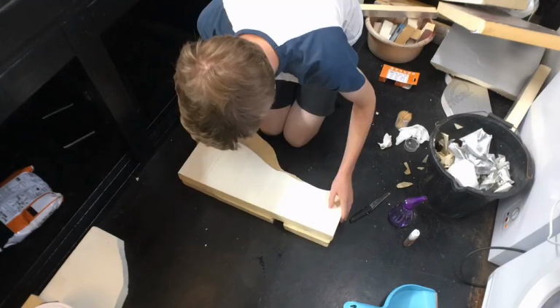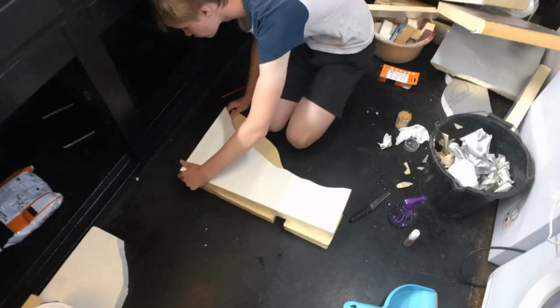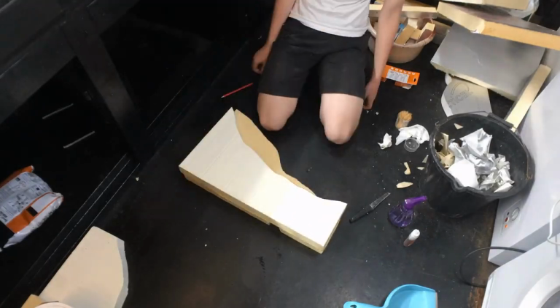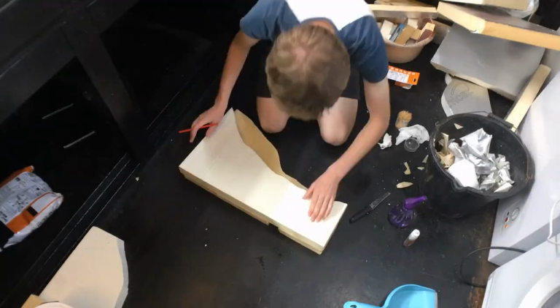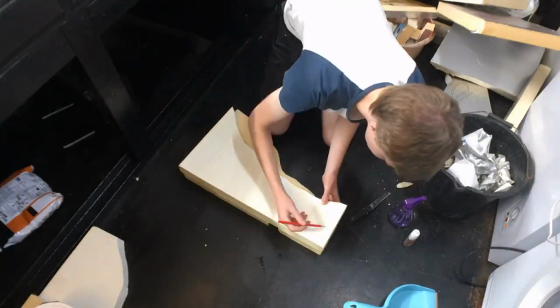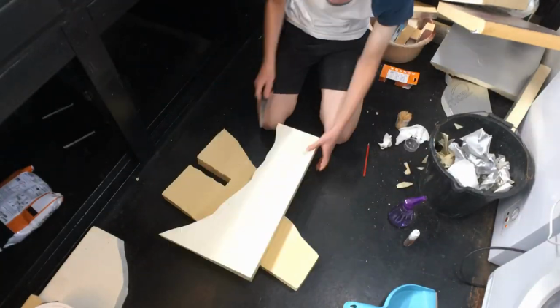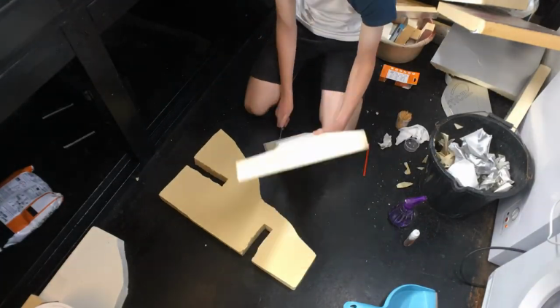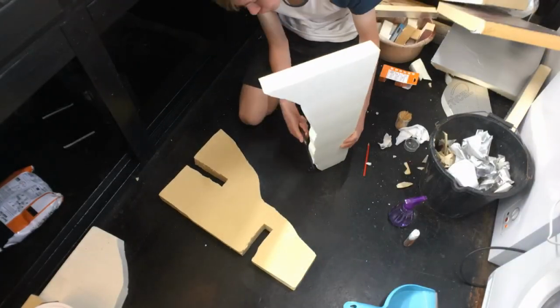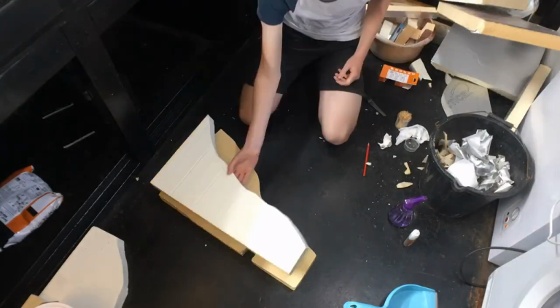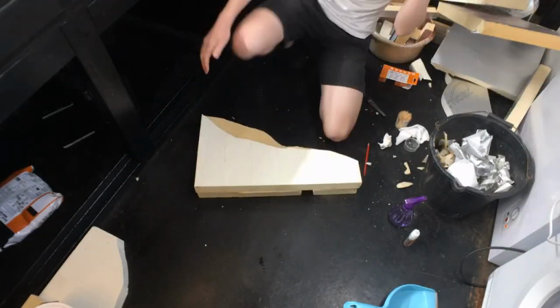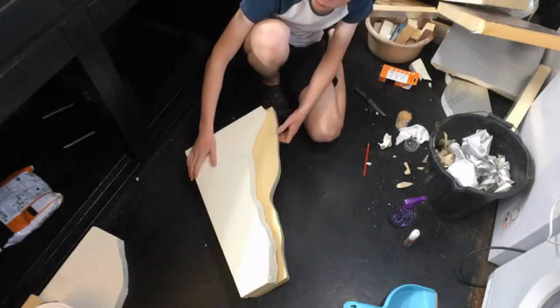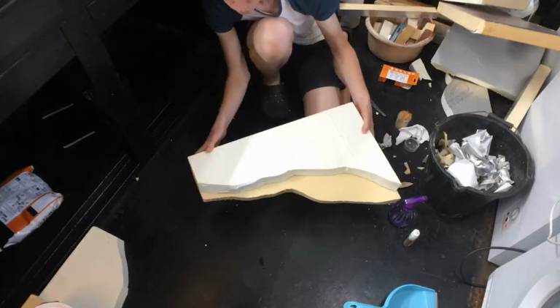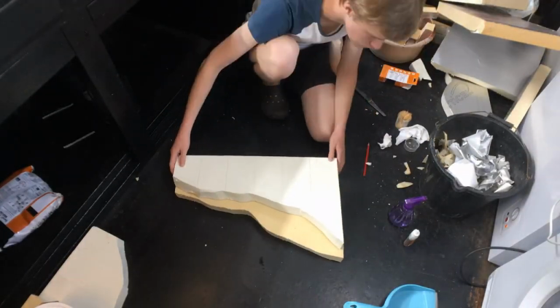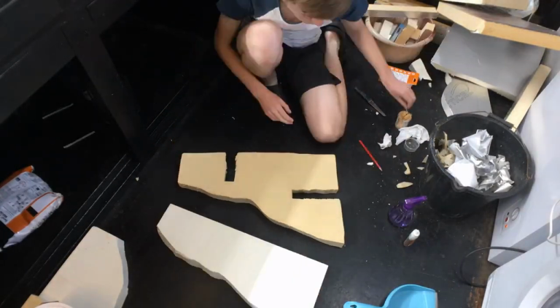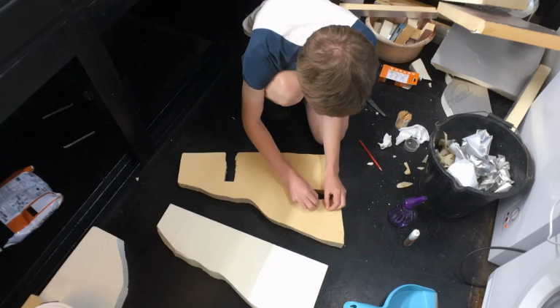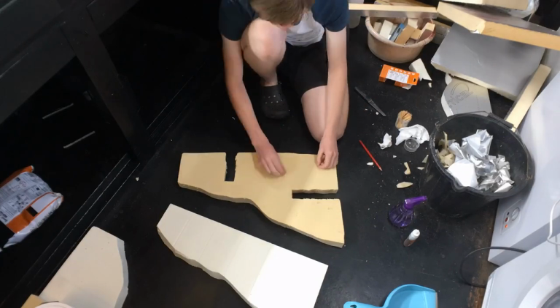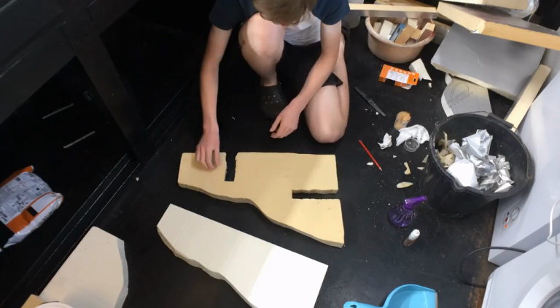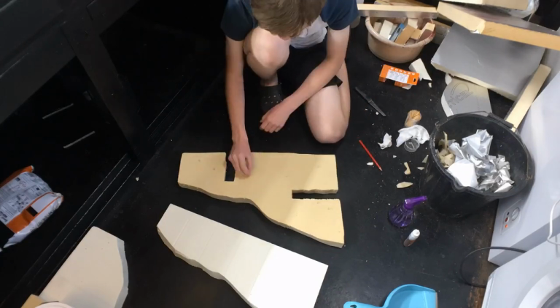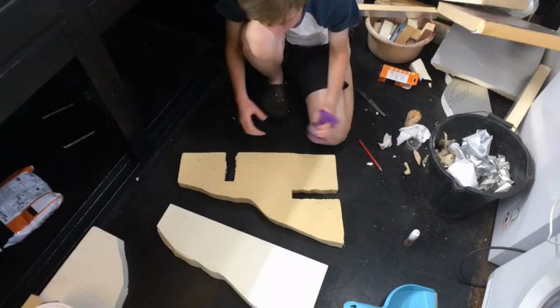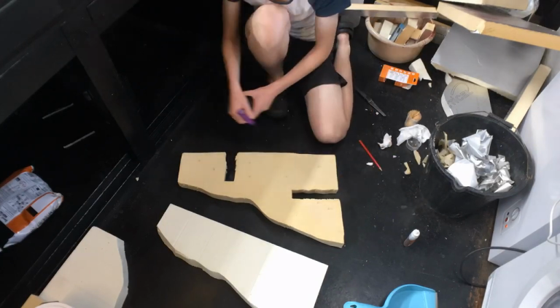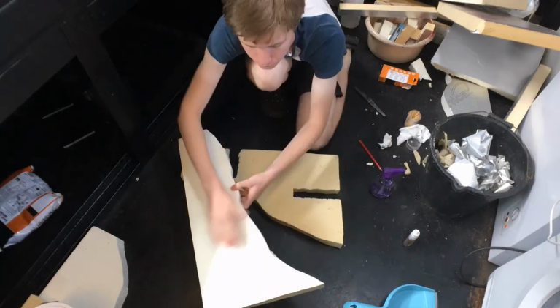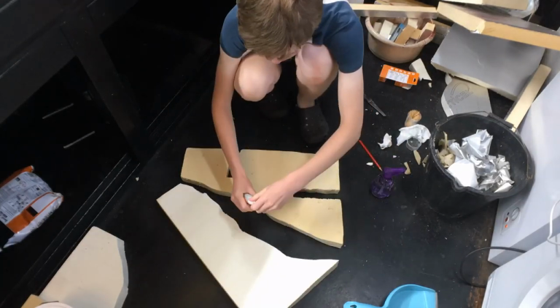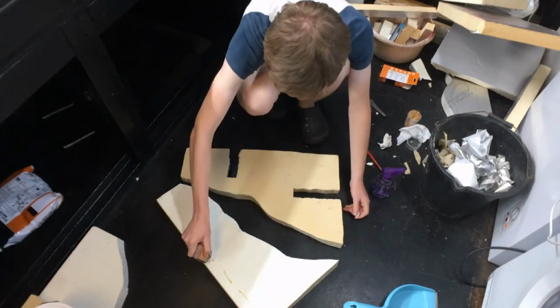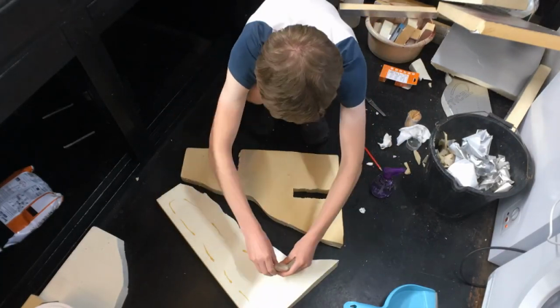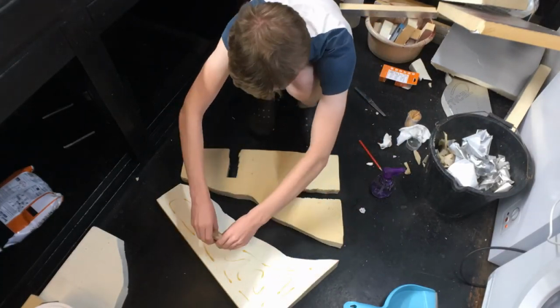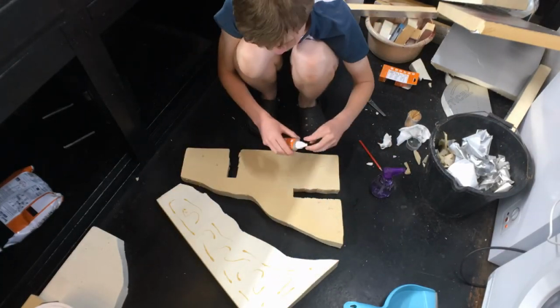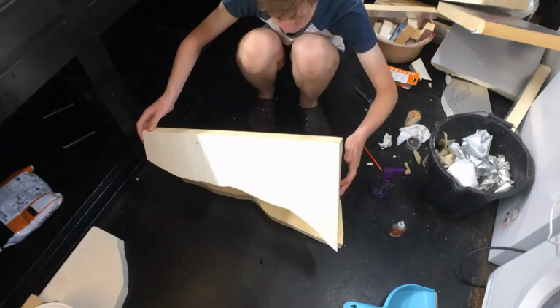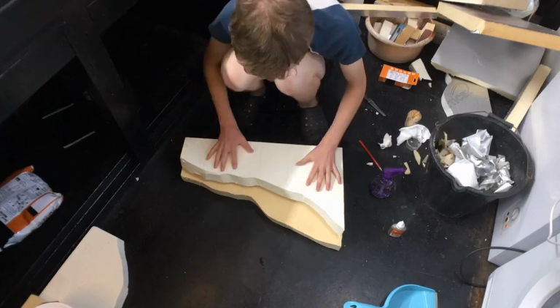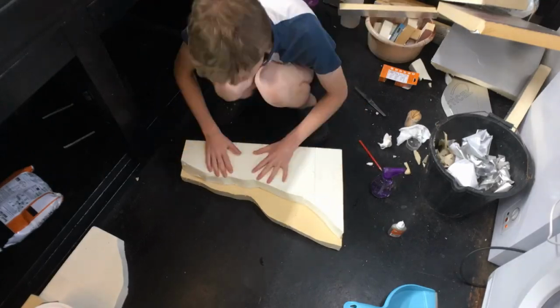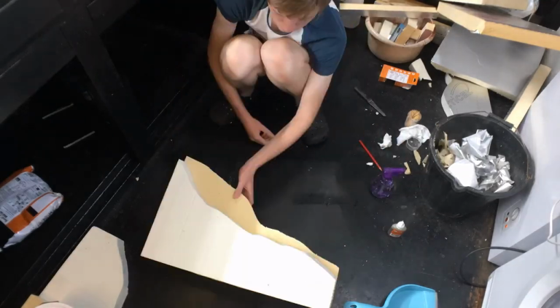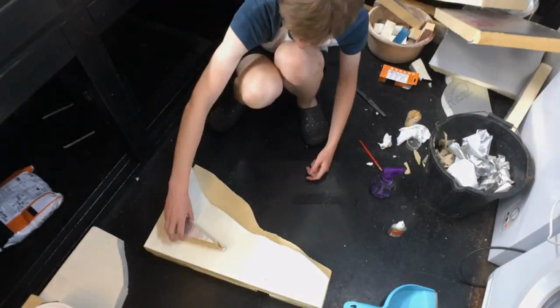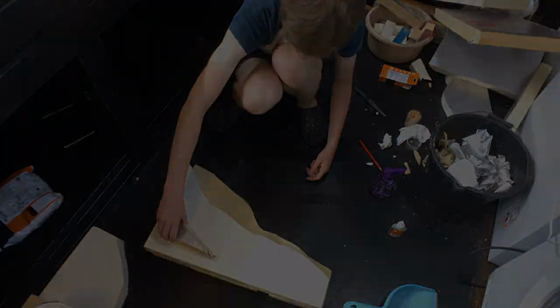Next I added additional layers of foam to give the pieces some height. The layers were stuck together using Gorilla Glue and toothpicks.